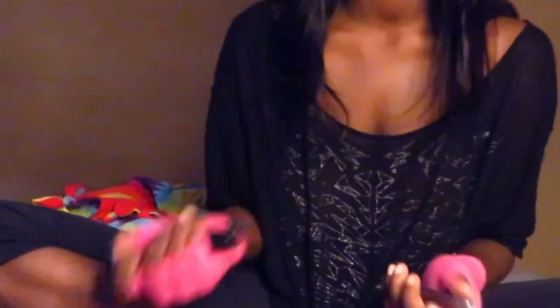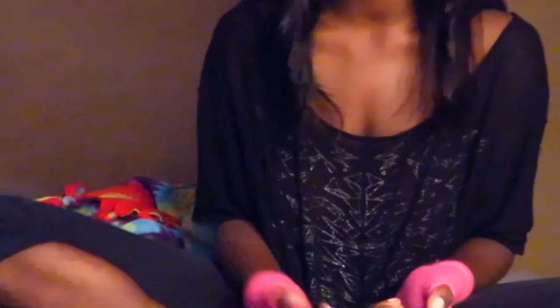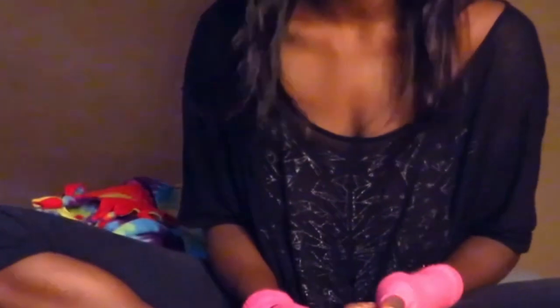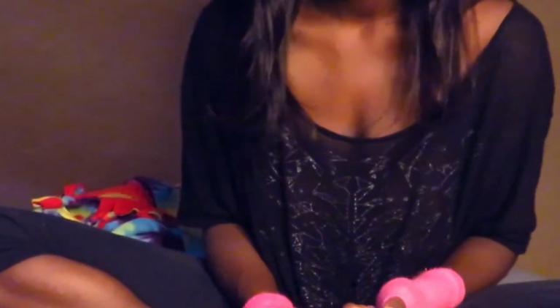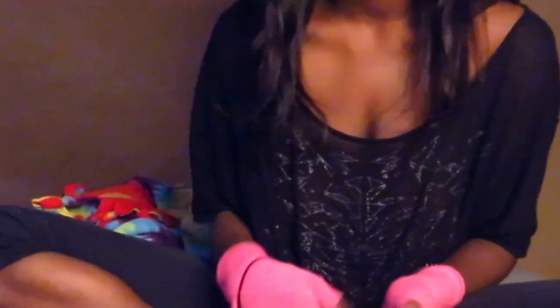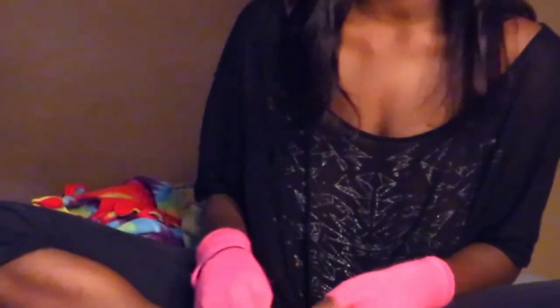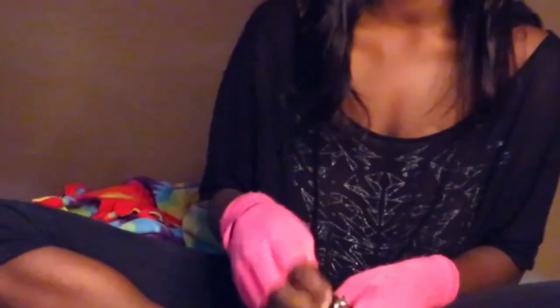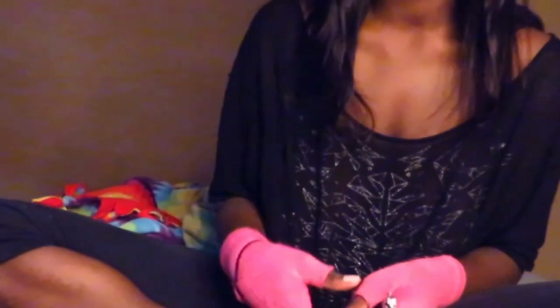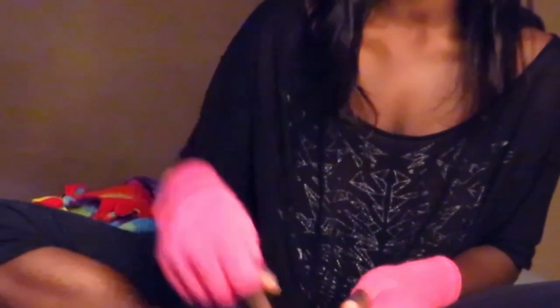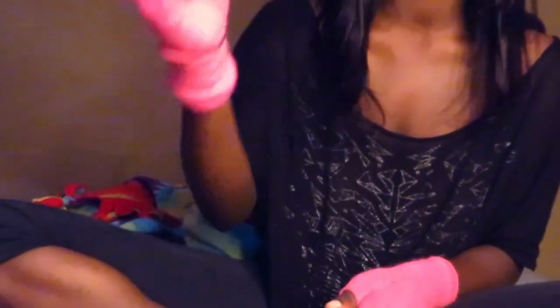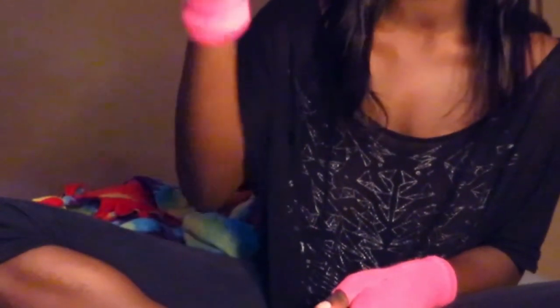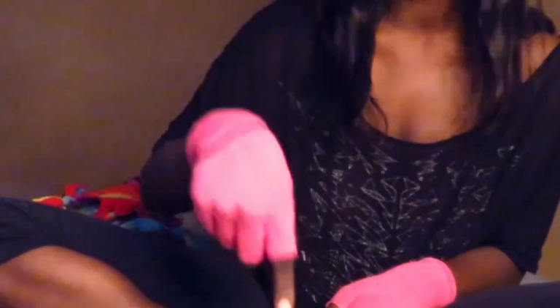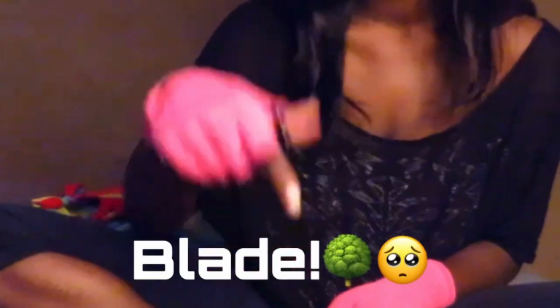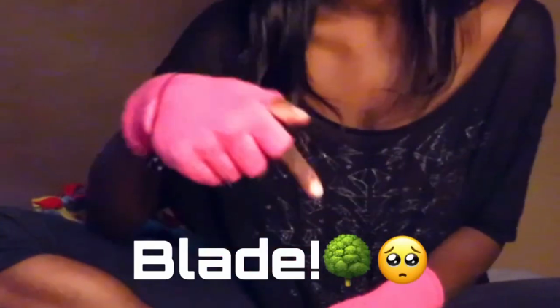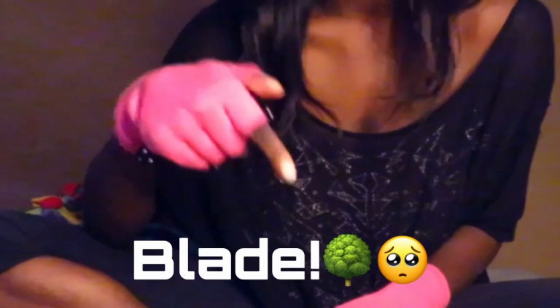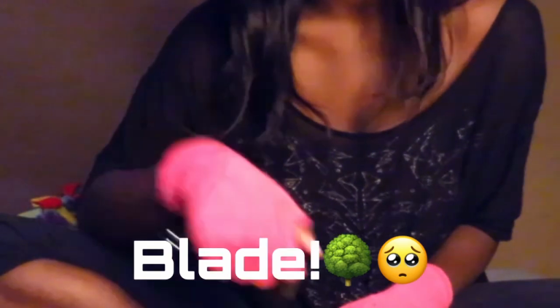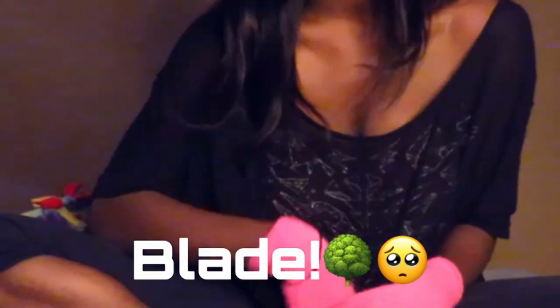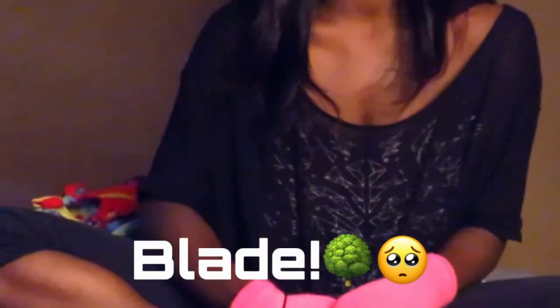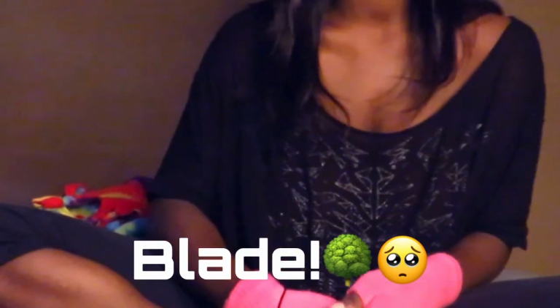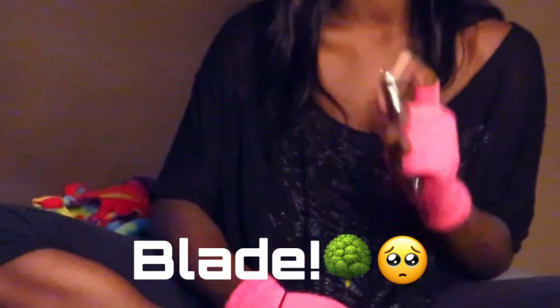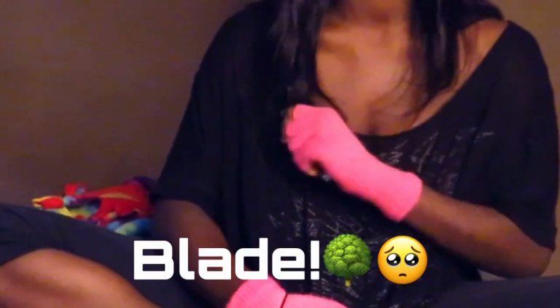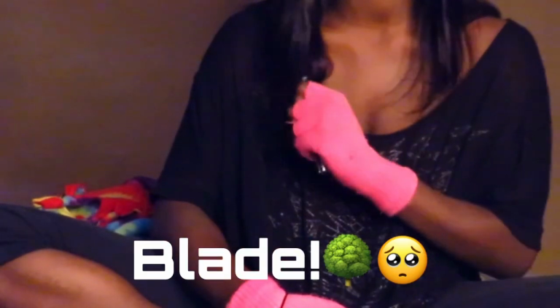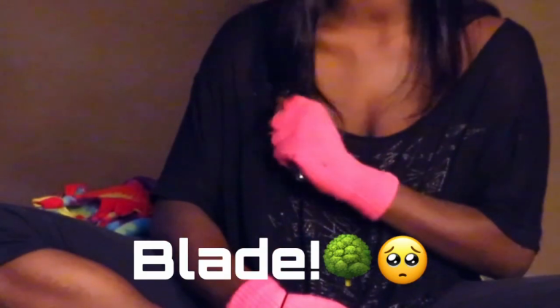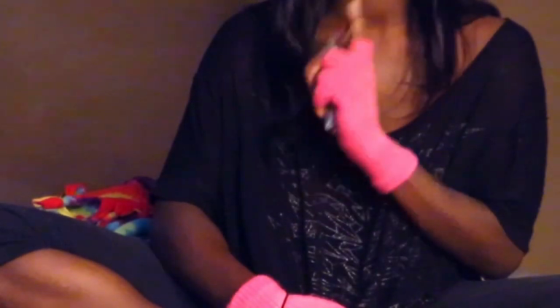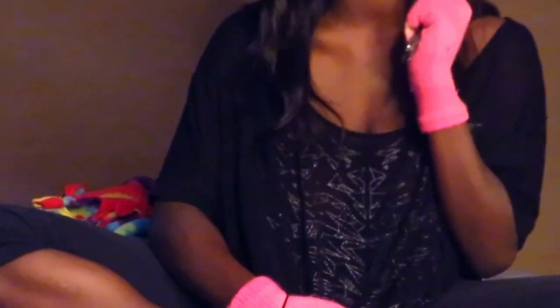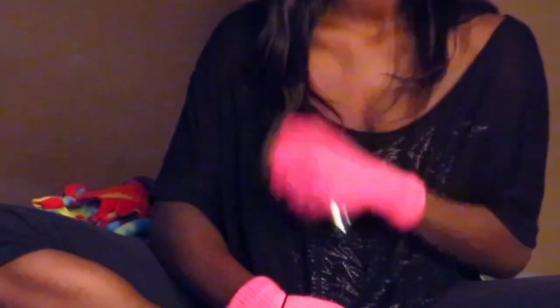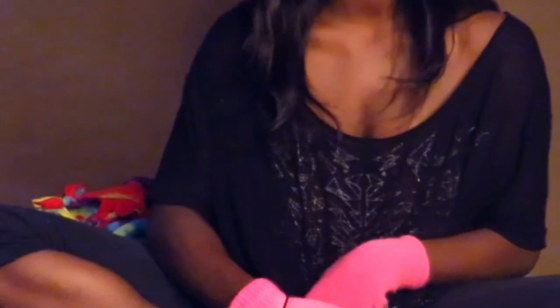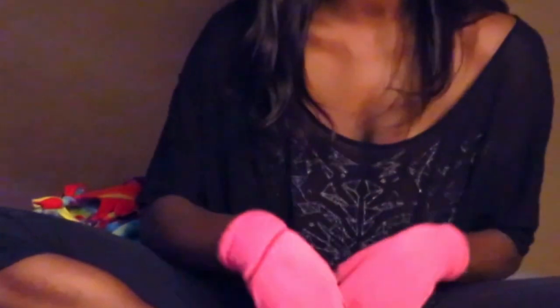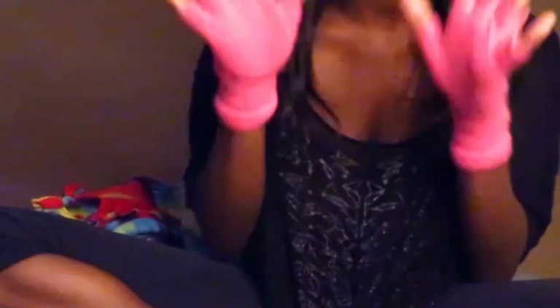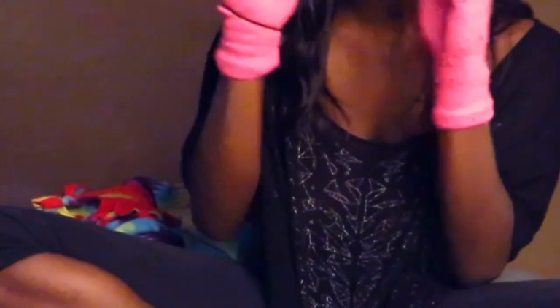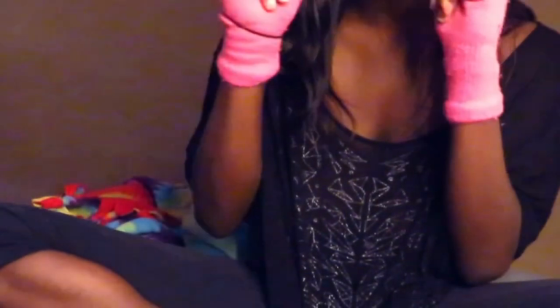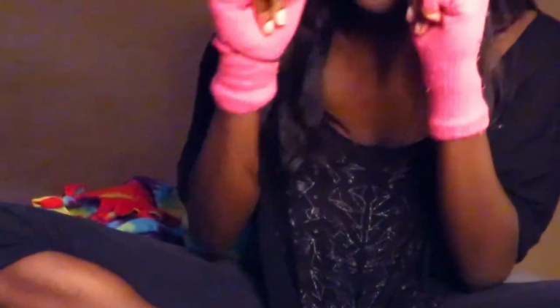Thank you so much for watching. If you got this far, make sure to comment 'Blade' in the comment section below. And I will see you guys in the next video. Thank you so much. Bye, I love you guys.